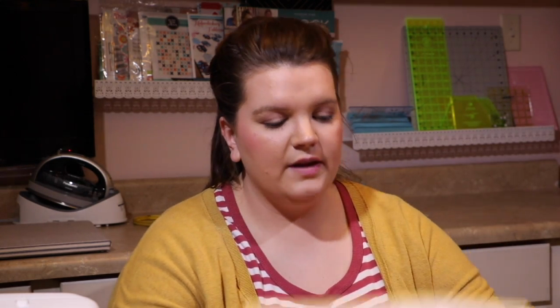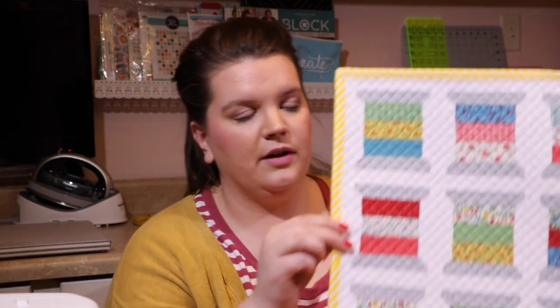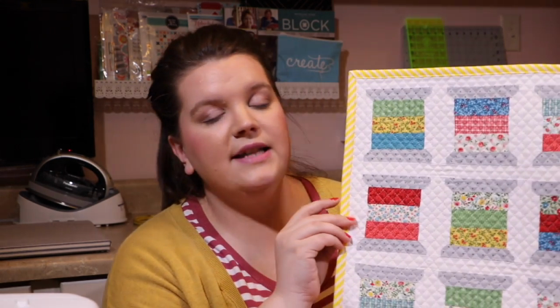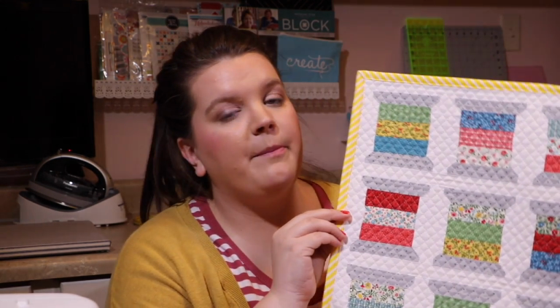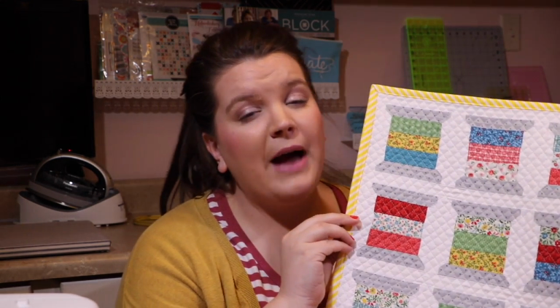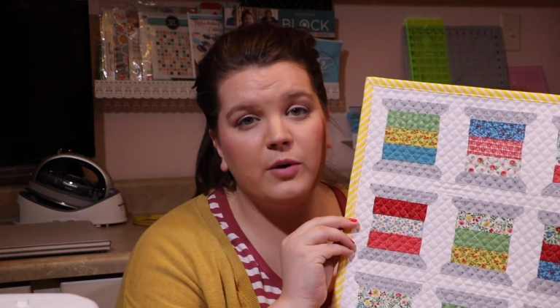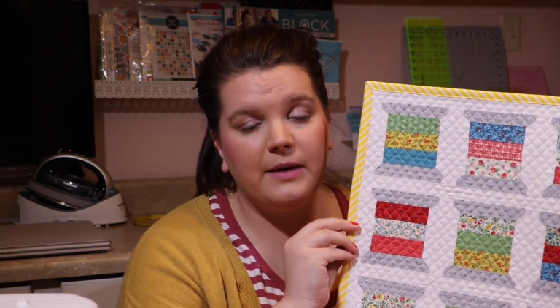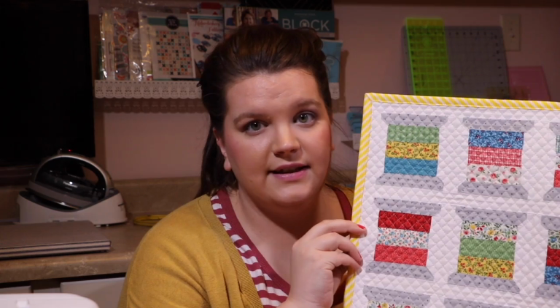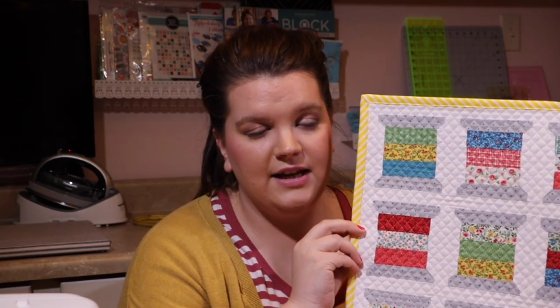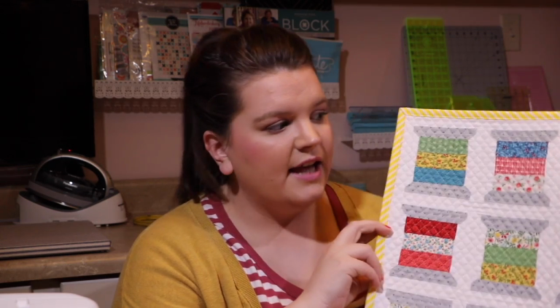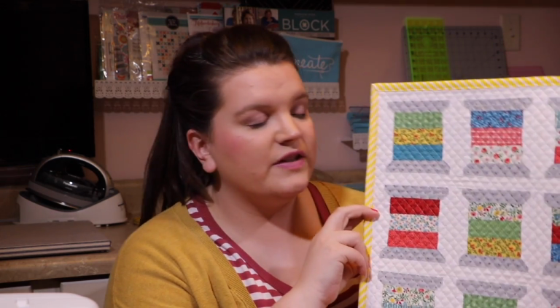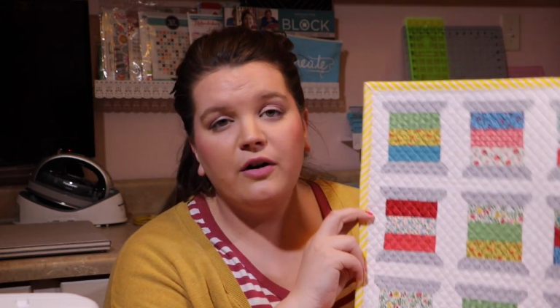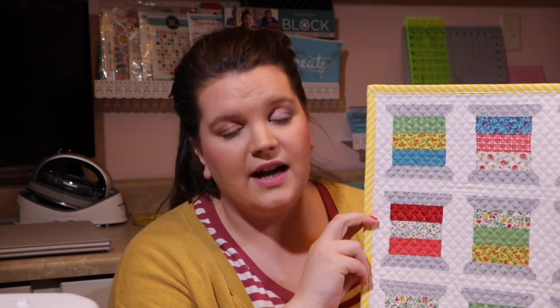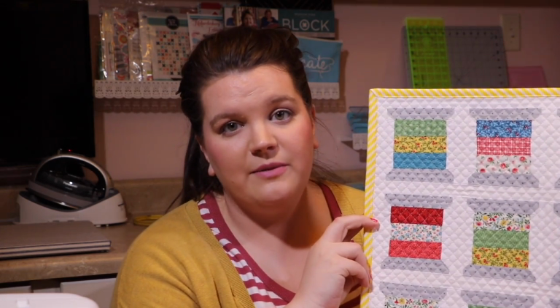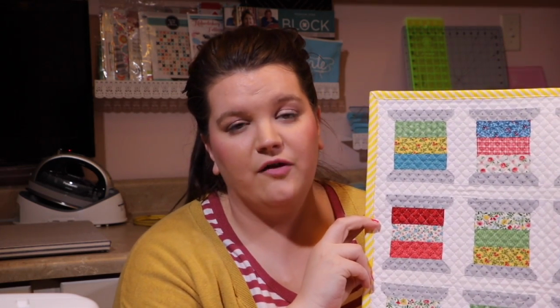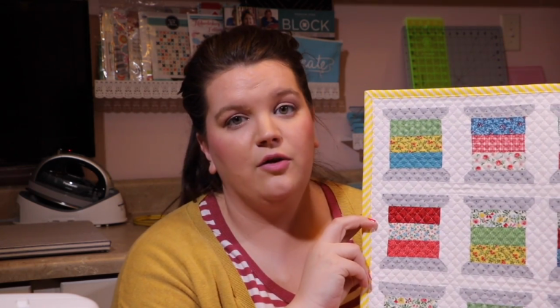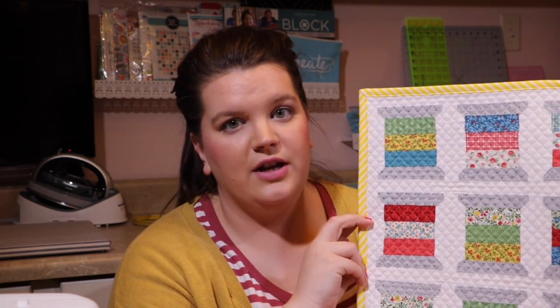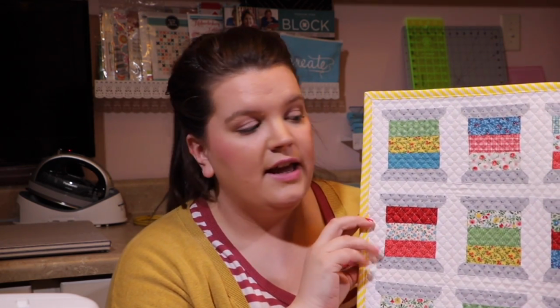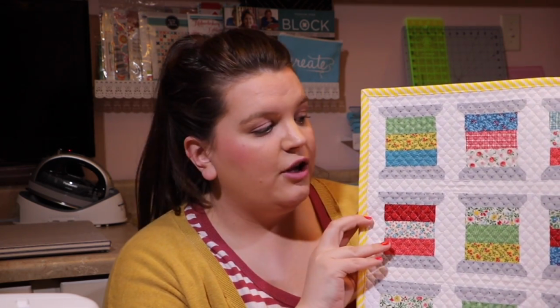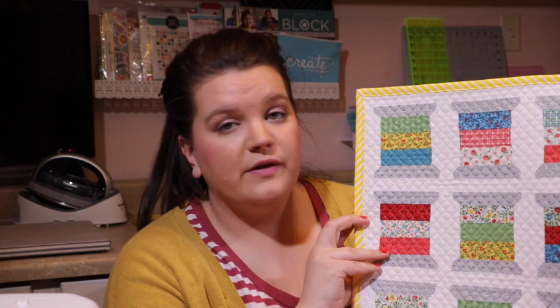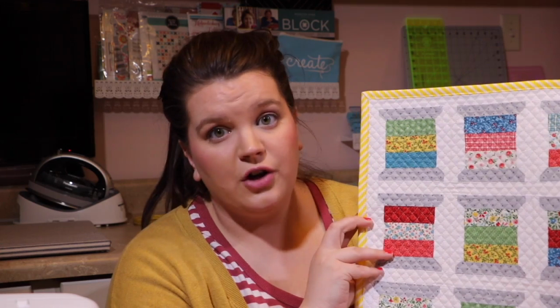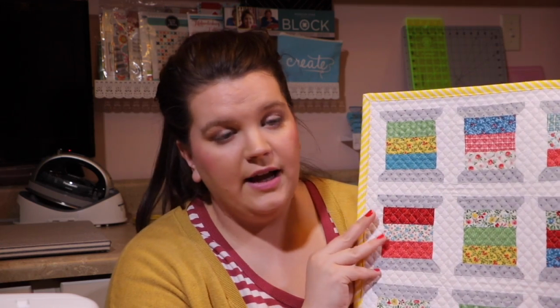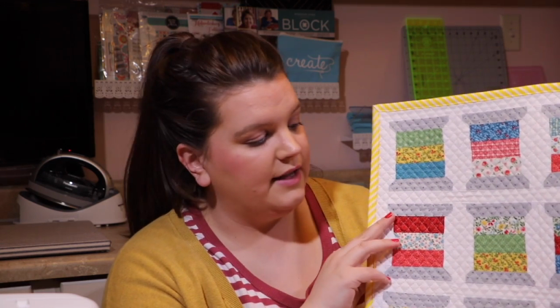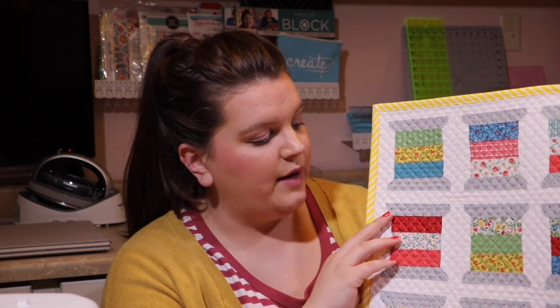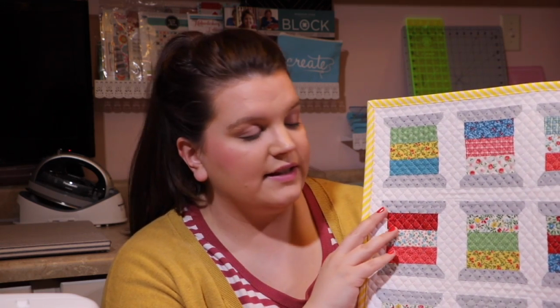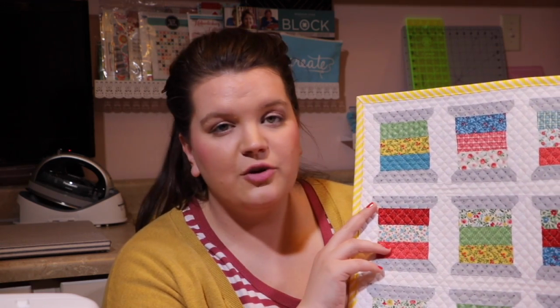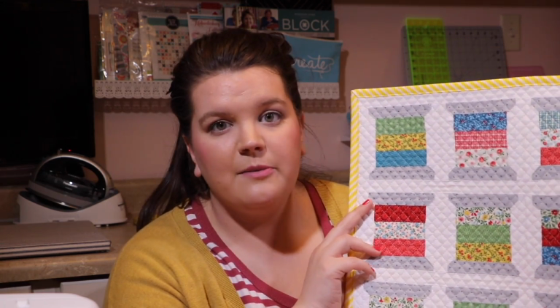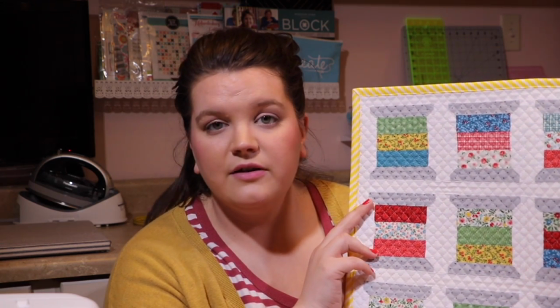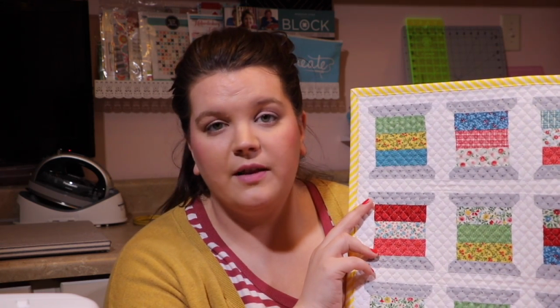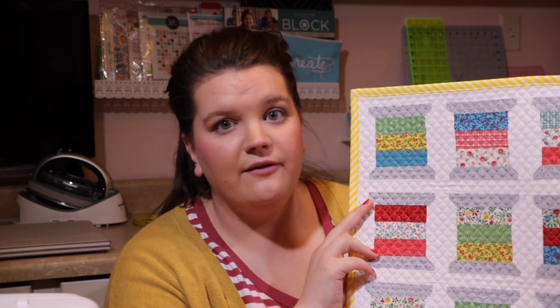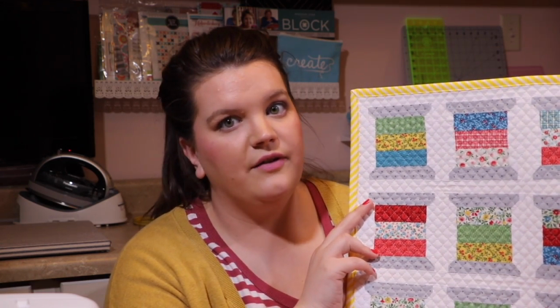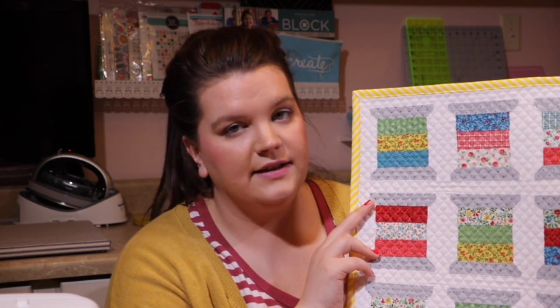This quilt ends up about 14 by 16 inches, so it's just the perfect size to admire by my sewing machine. You use one charm pack, and it just accentuates the patterns from the line very, very nicely.